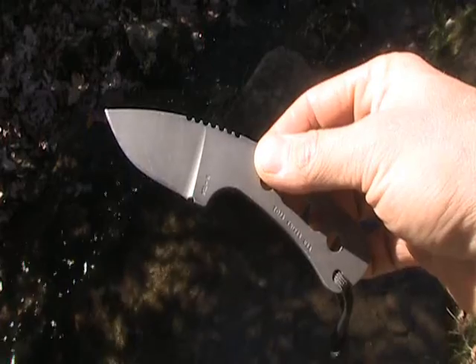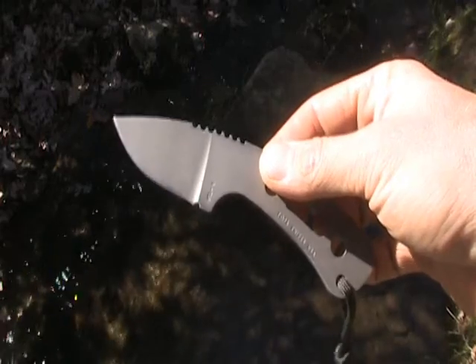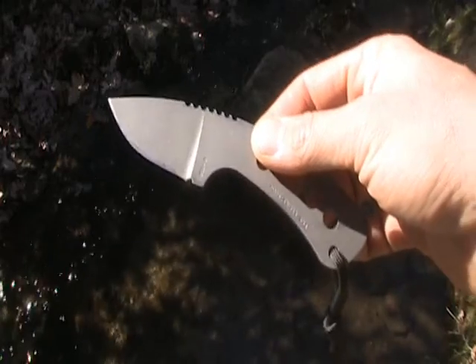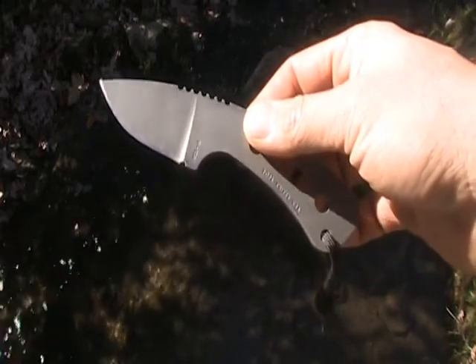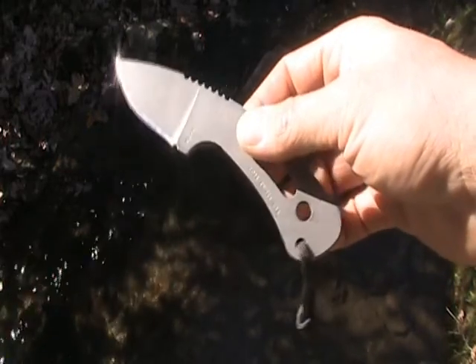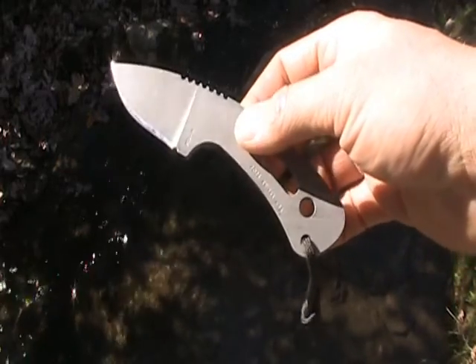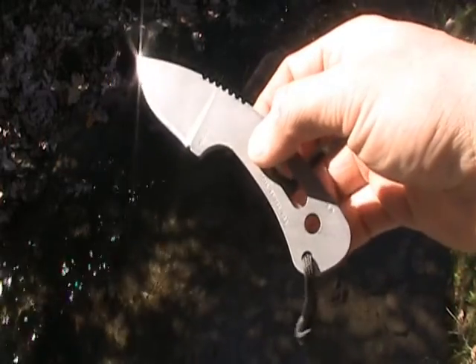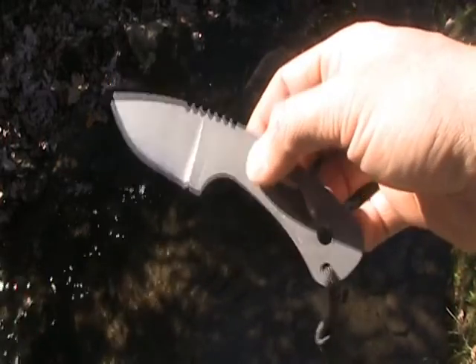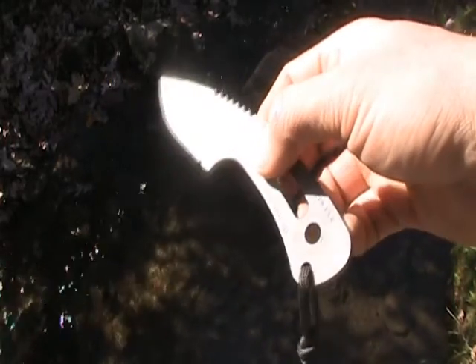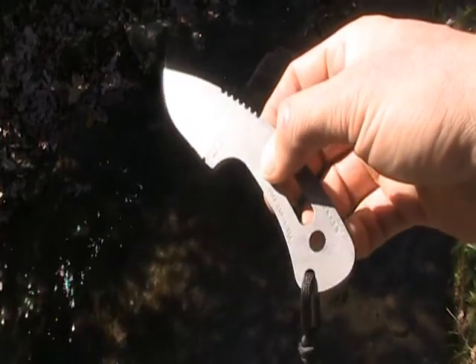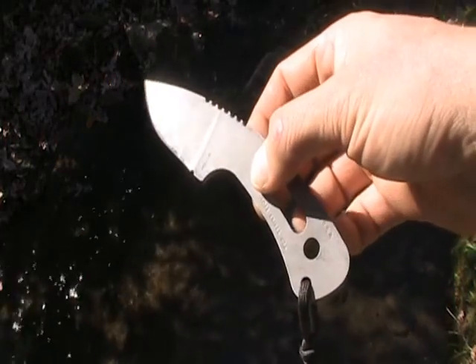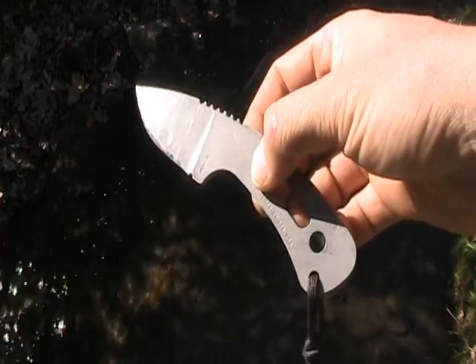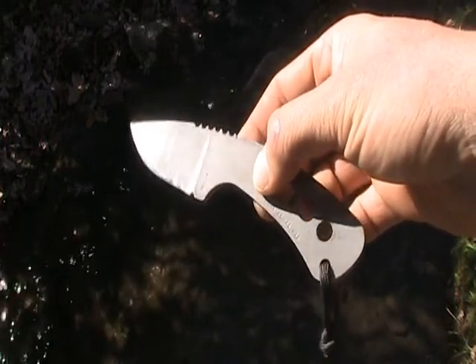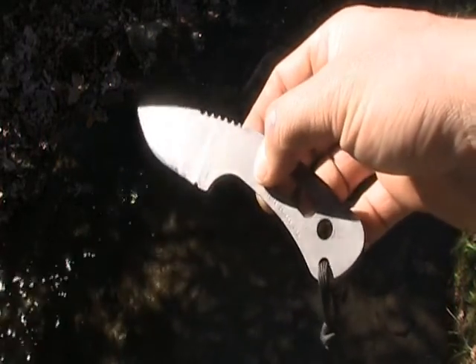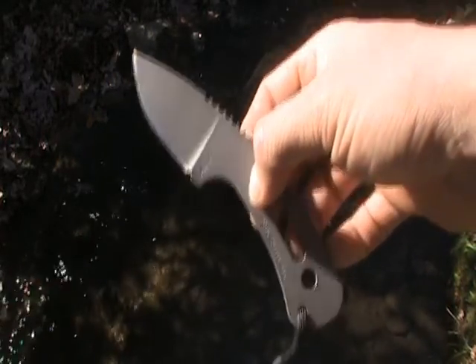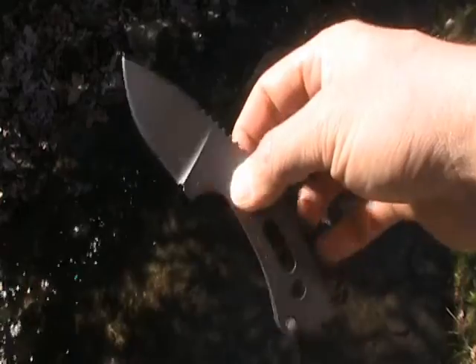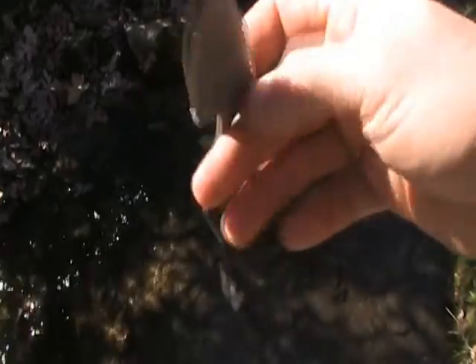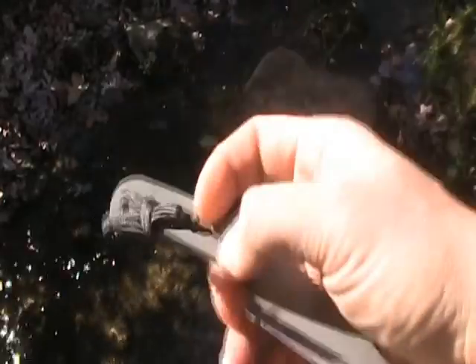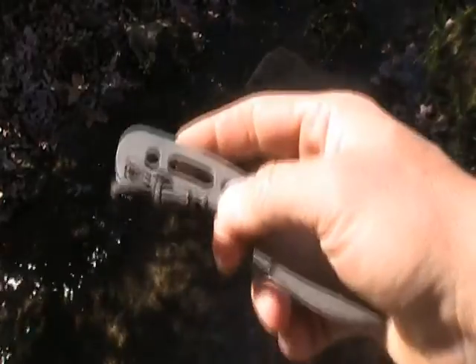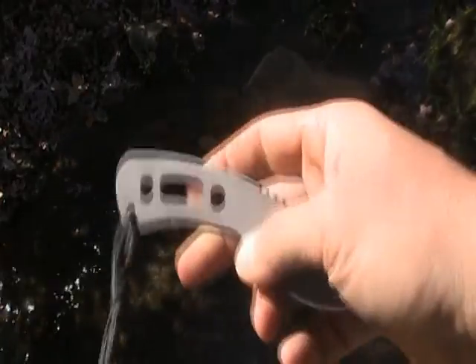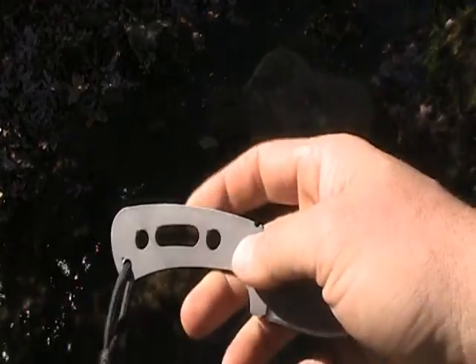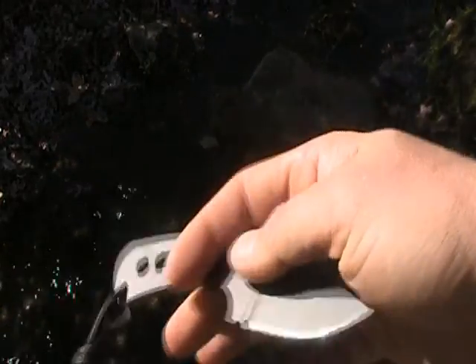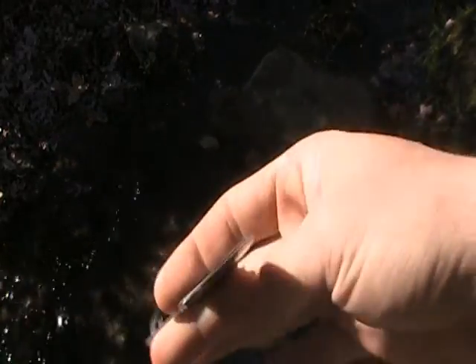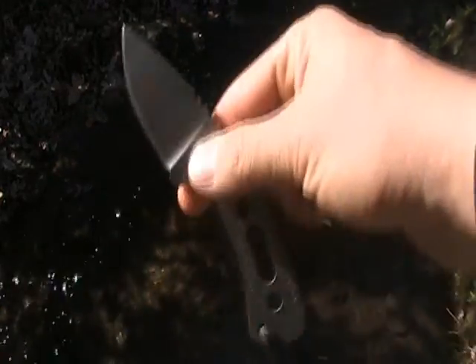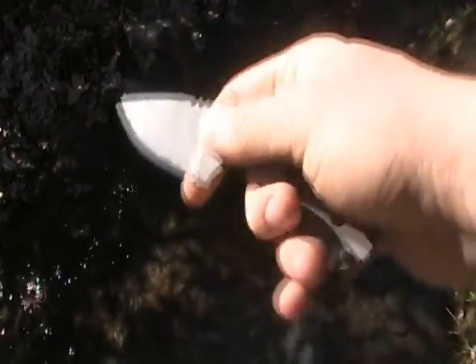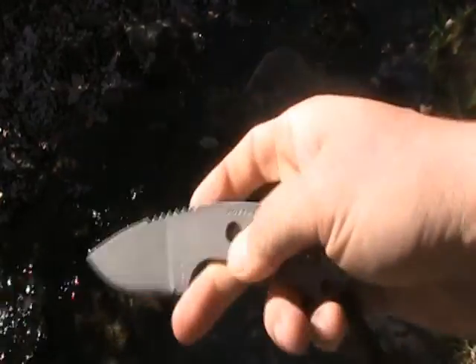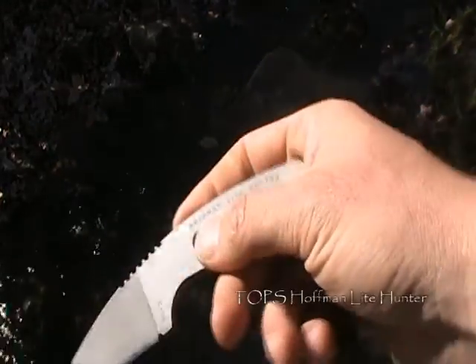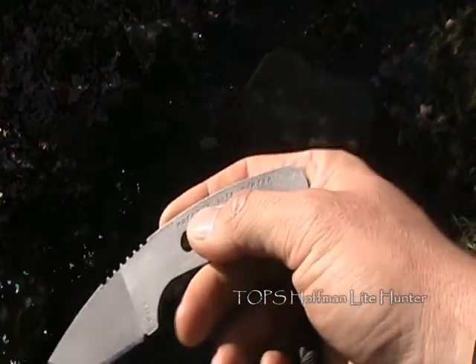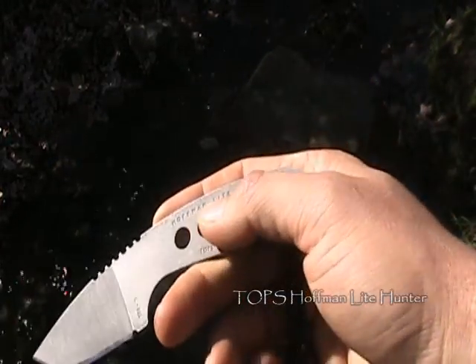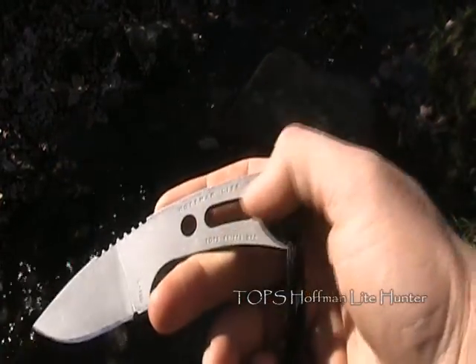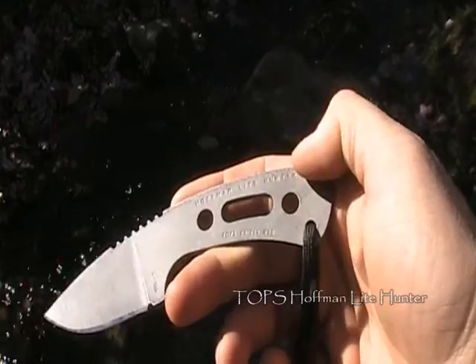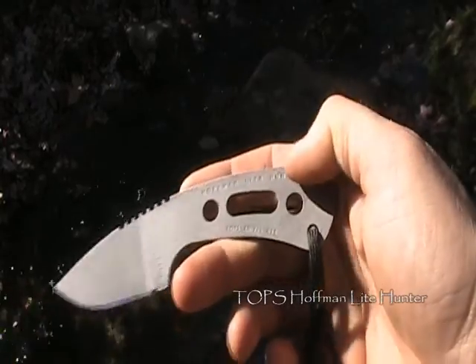I went on Topps' website today, ToppsKnives.com, and saw that it was Terrell Hoffman month. So I decided, man, this is a perfect time to talk about the knife I've had for a while, the Hoffman Light Hunter.